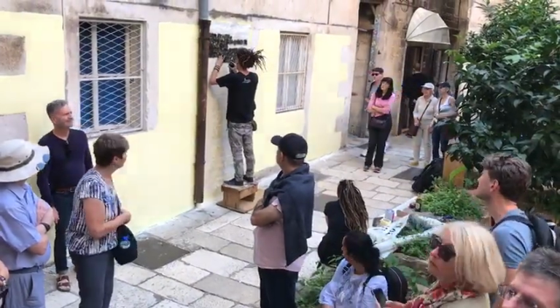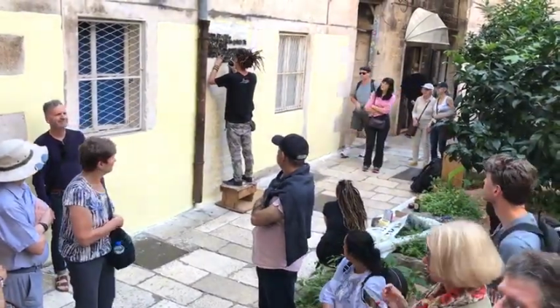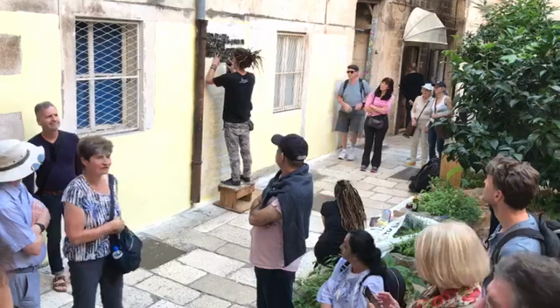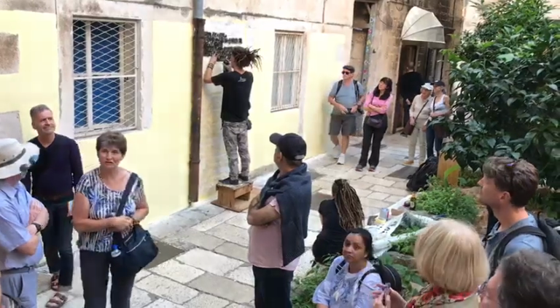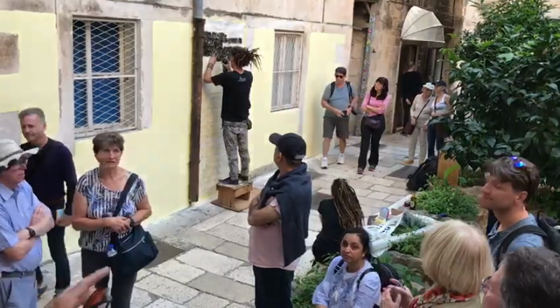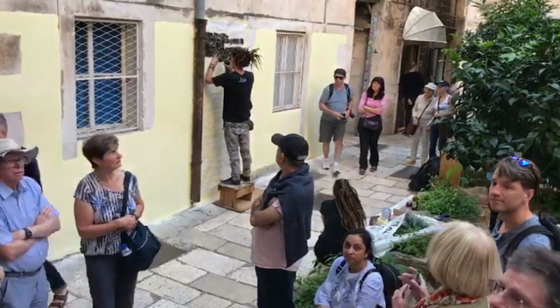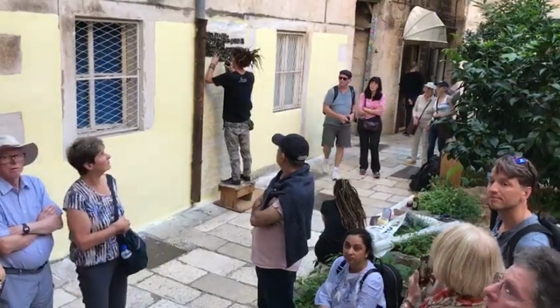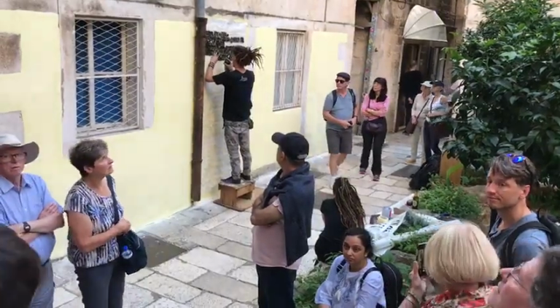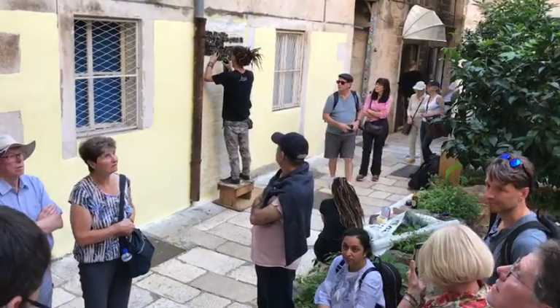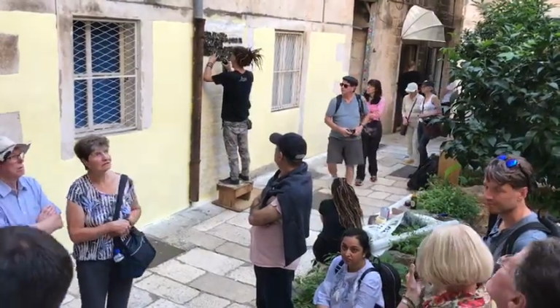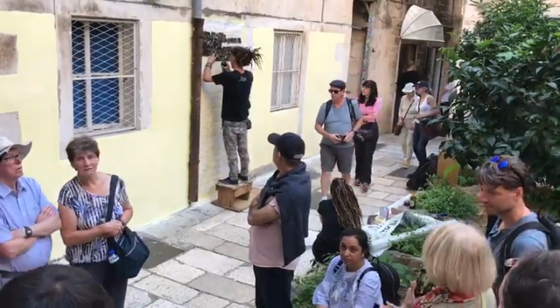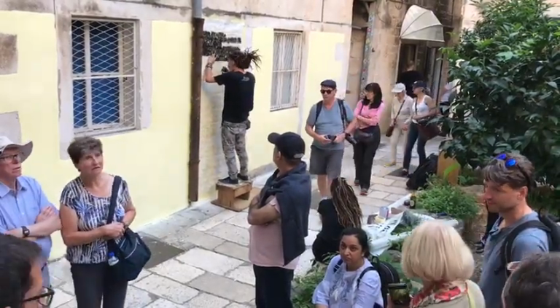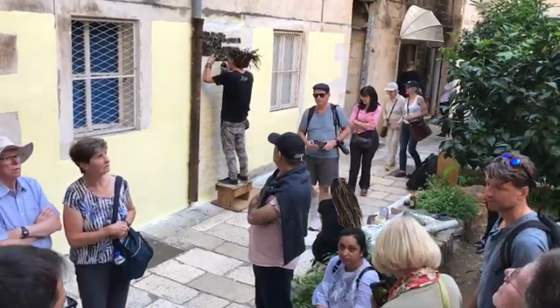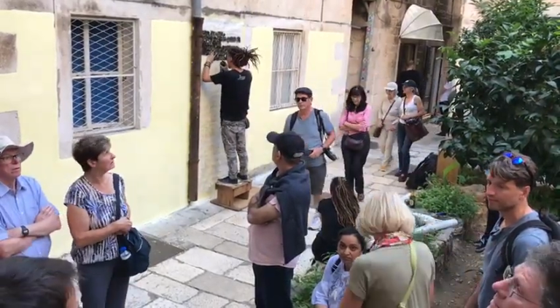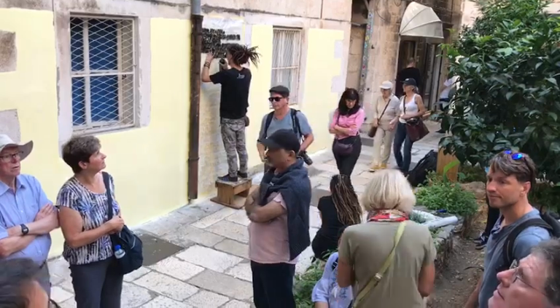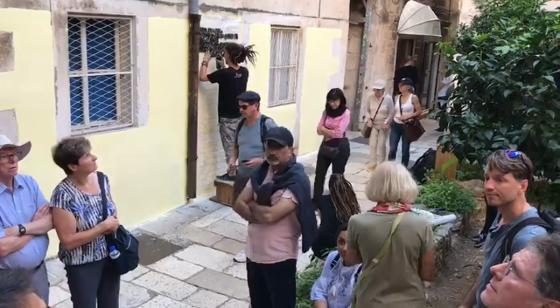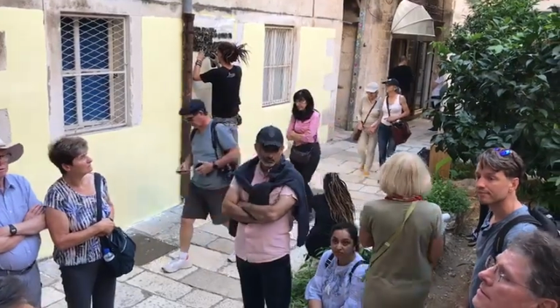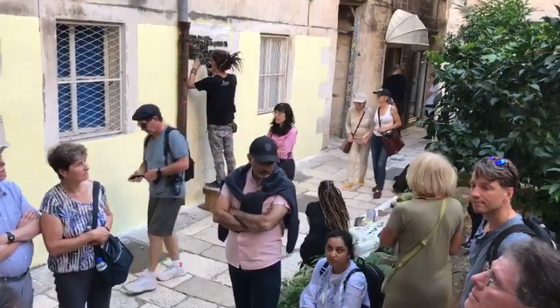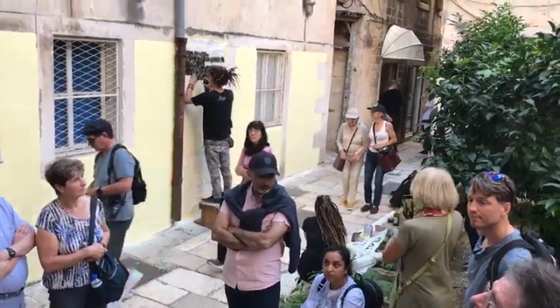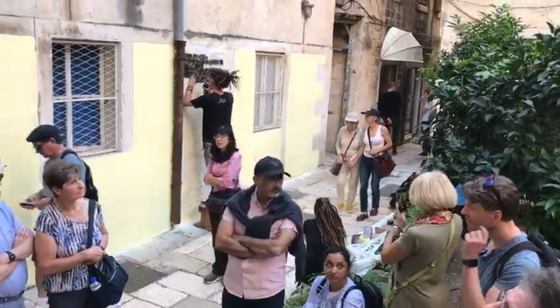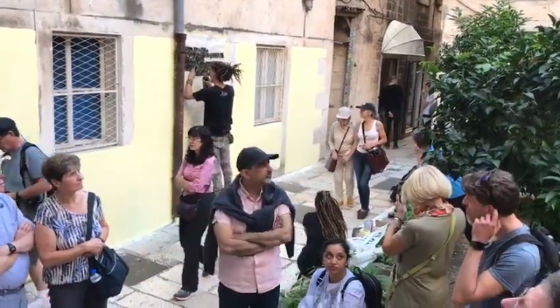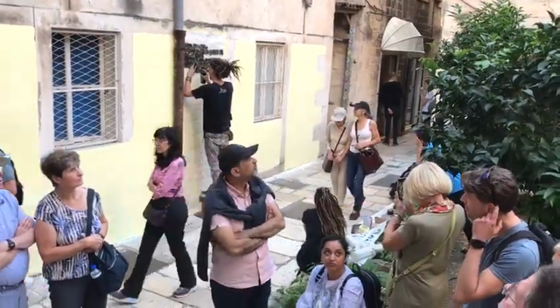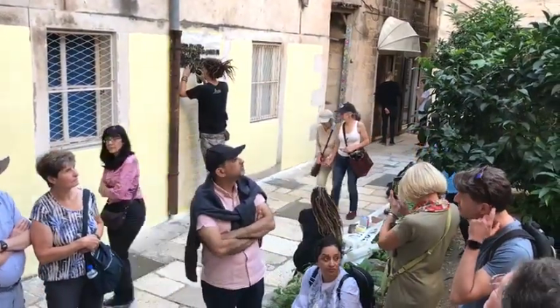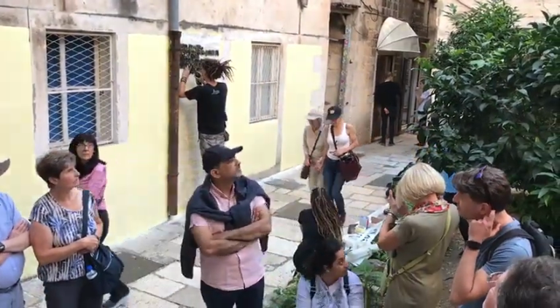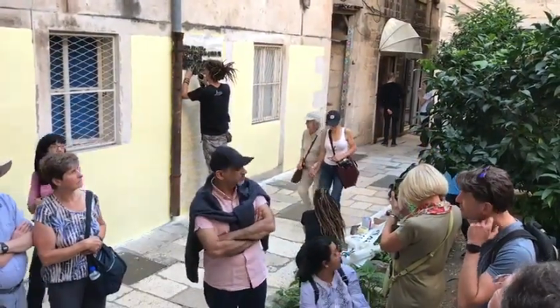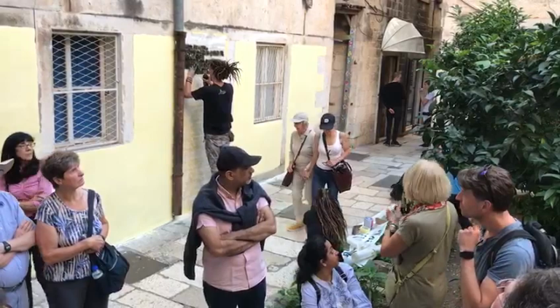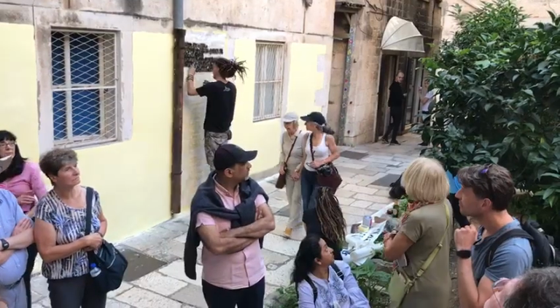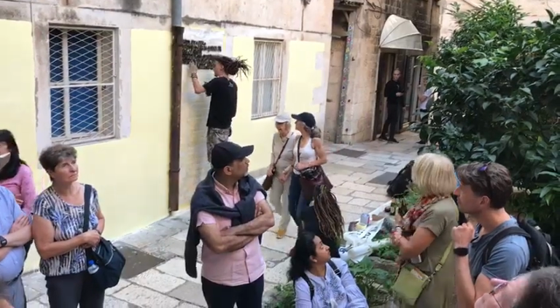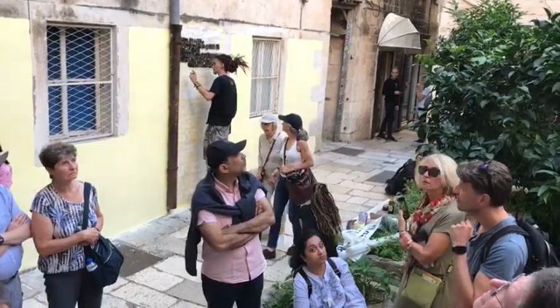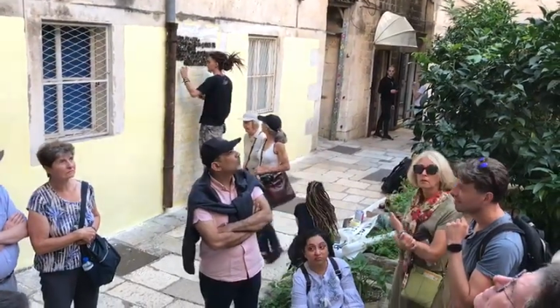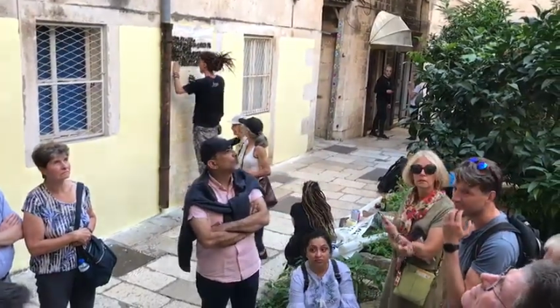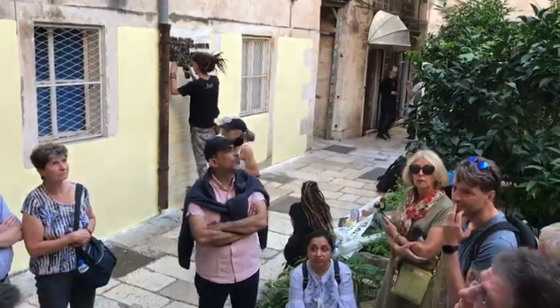We stopped here just for a reason, to show you one of the backyards of the old town — what it used to look like and what it looks like nowadays. And of course, tradition — I was telling you about this — is very important to the people of Split.